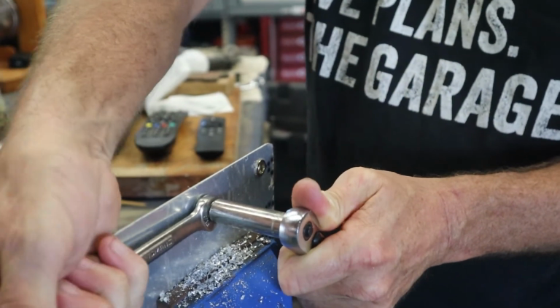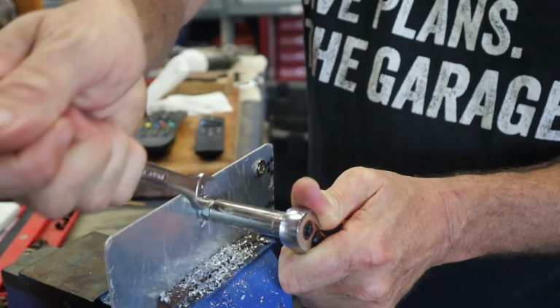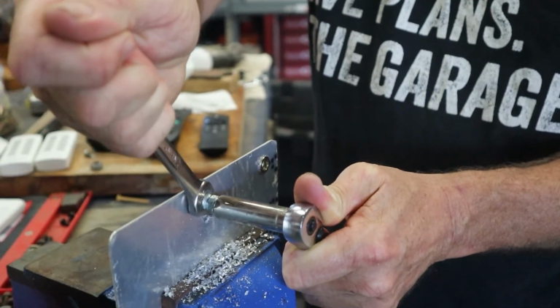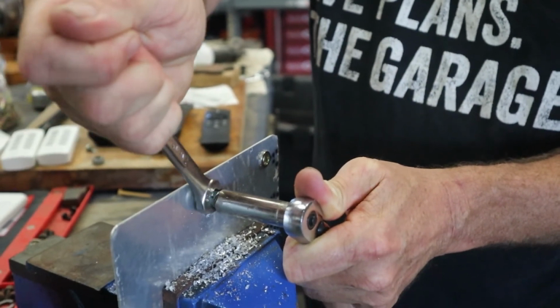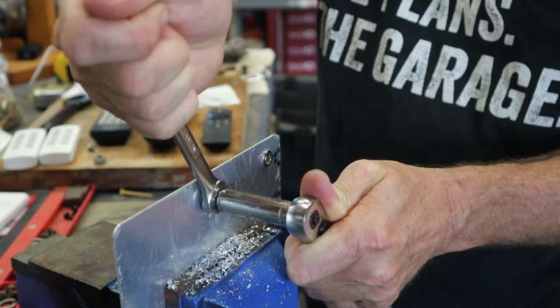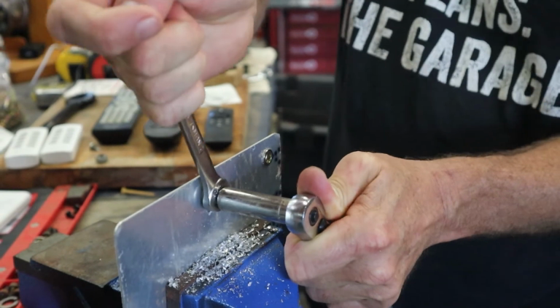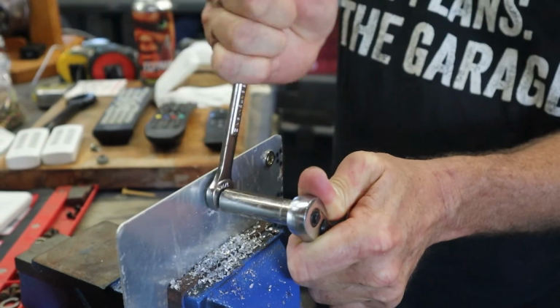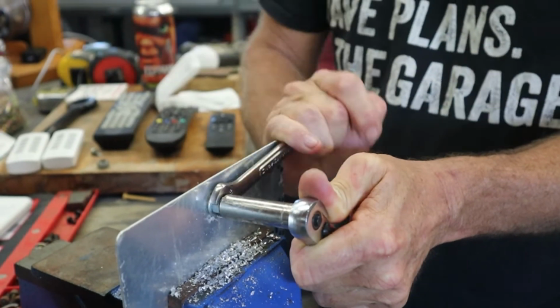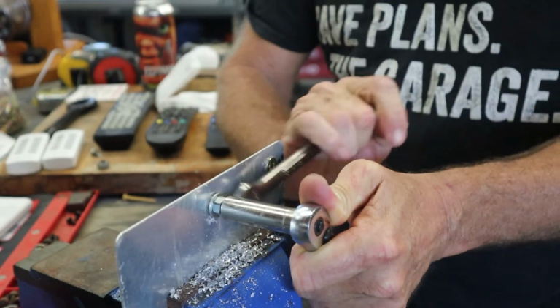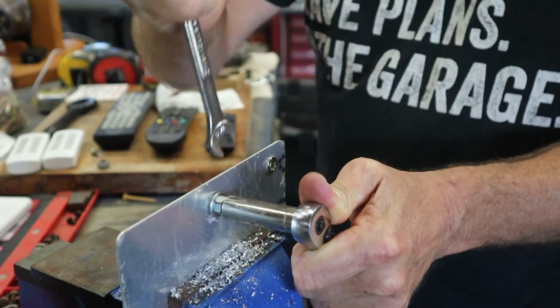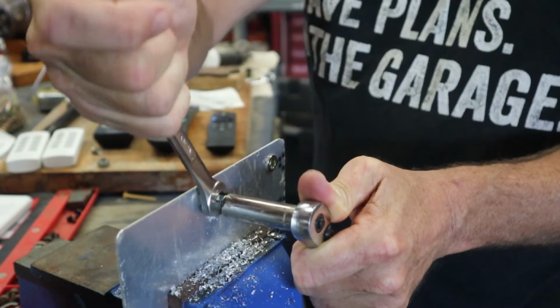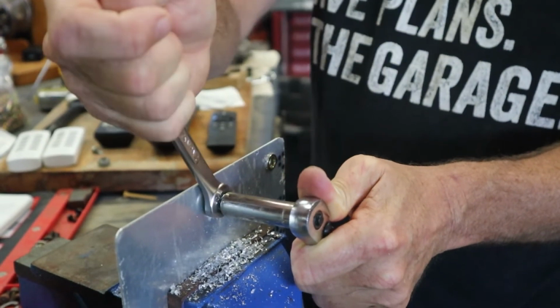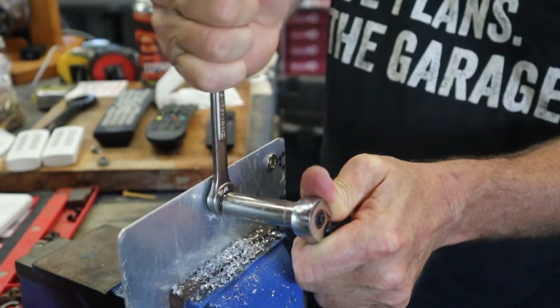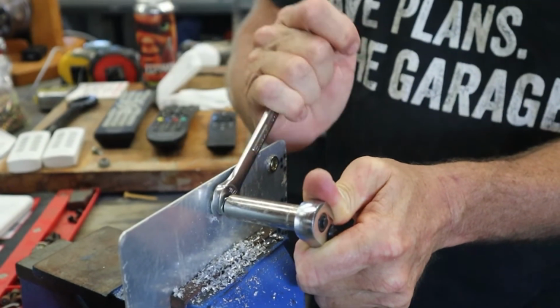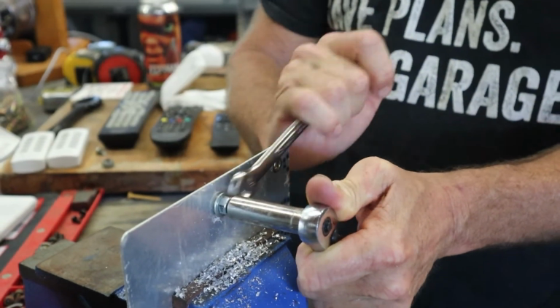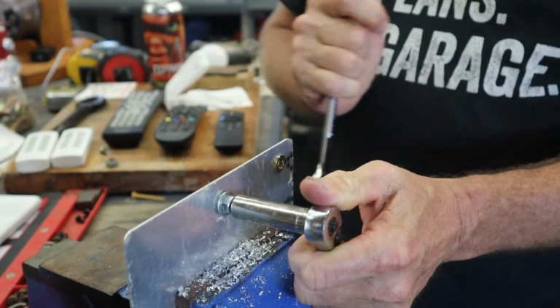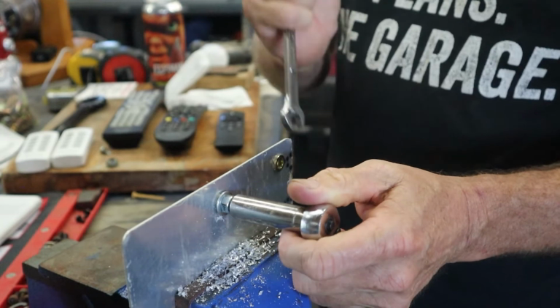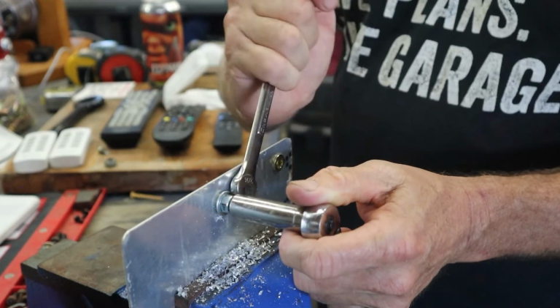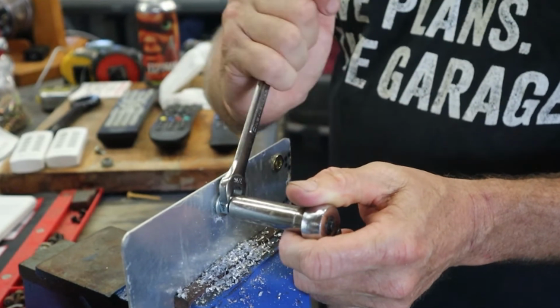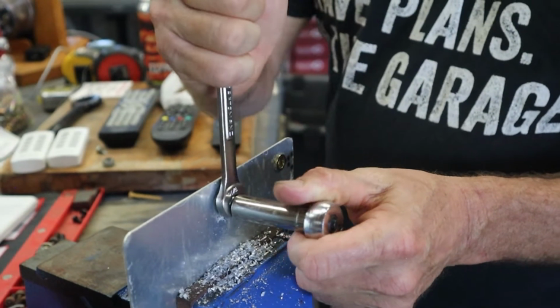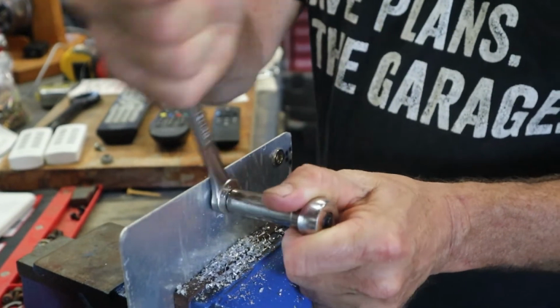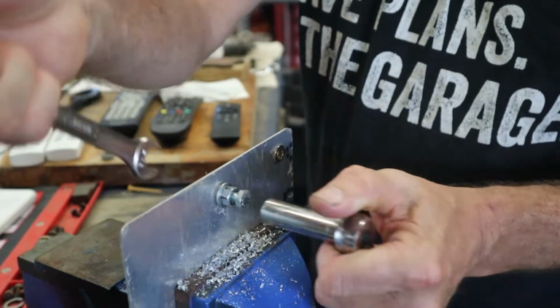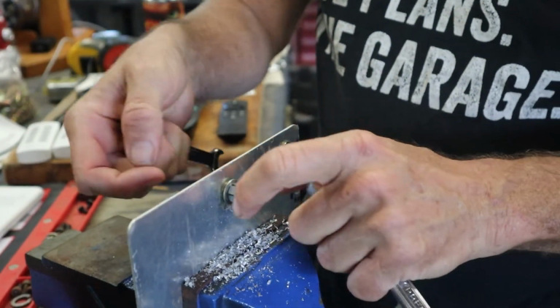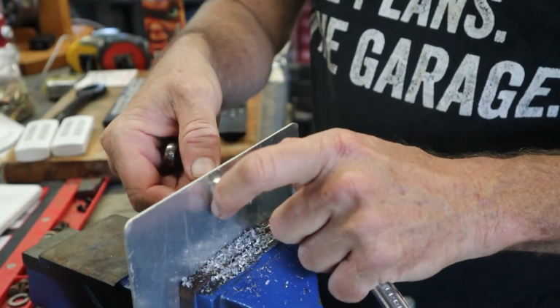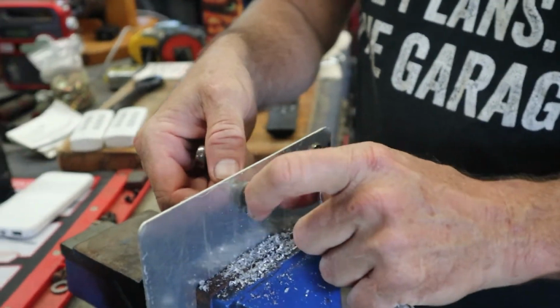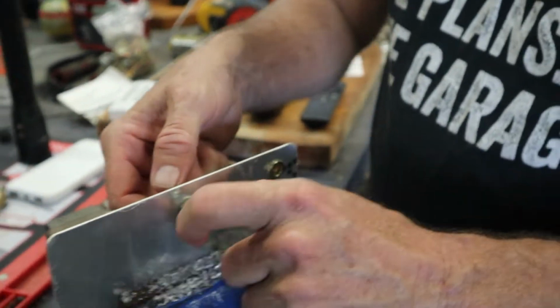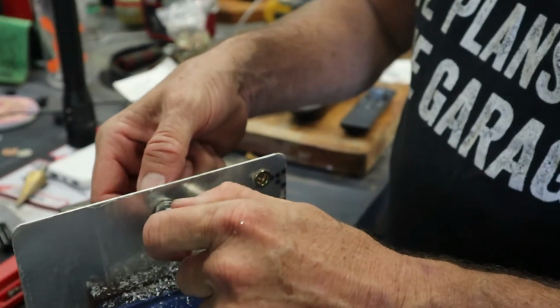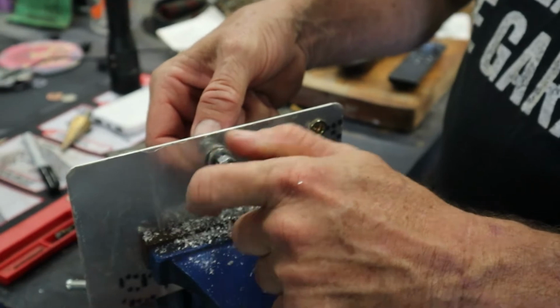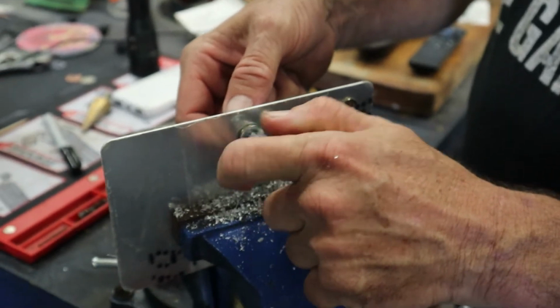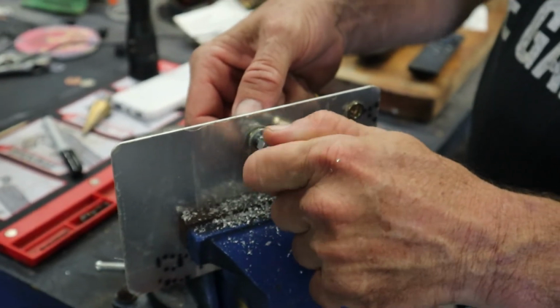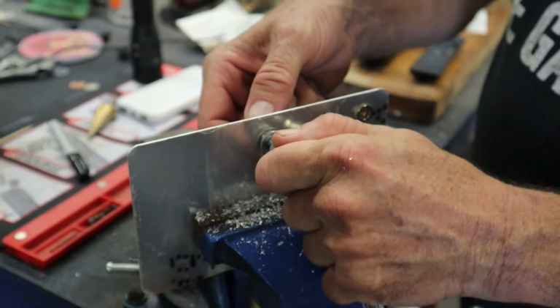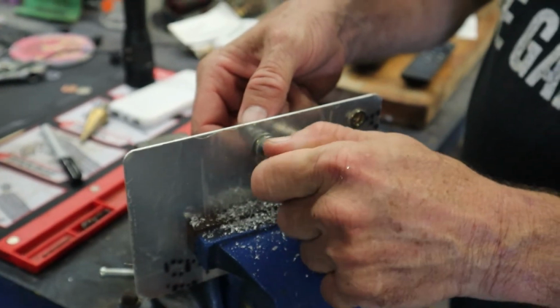Just about one full turn, maybe a turn and a quarter, right there. And then we'll just loosen it up. And there you go — so now you've got a nut in there.